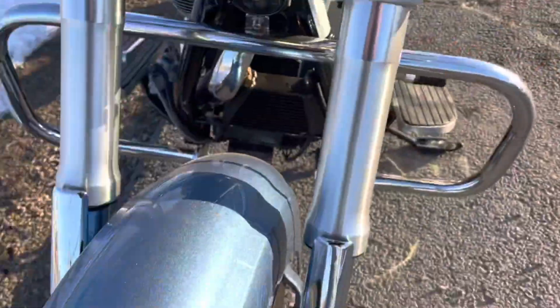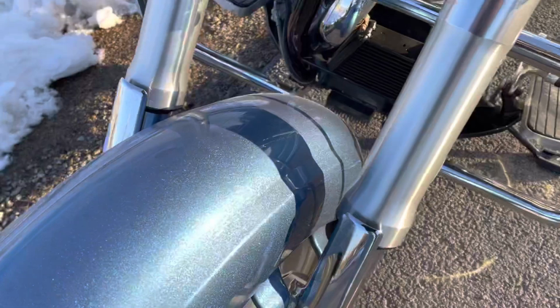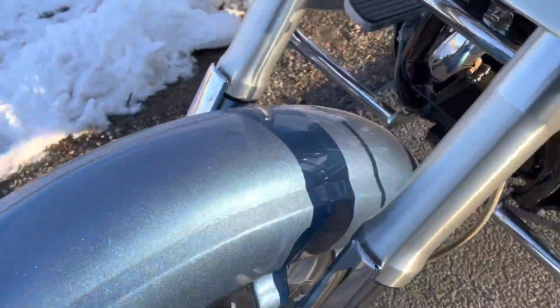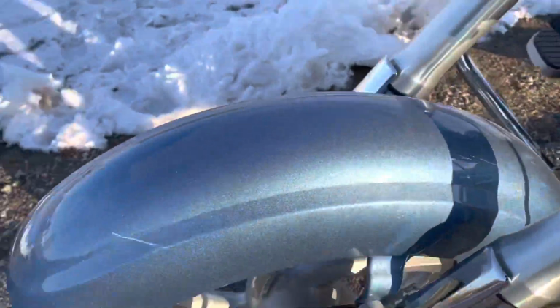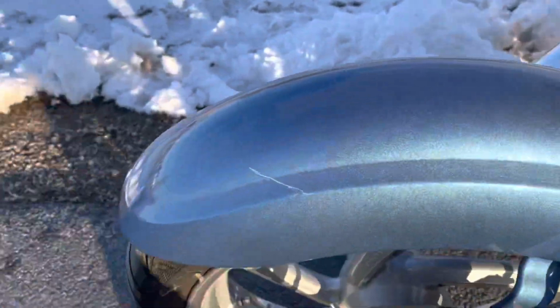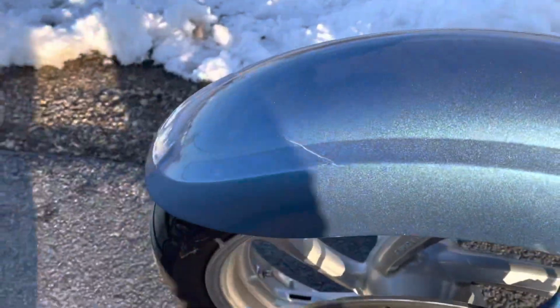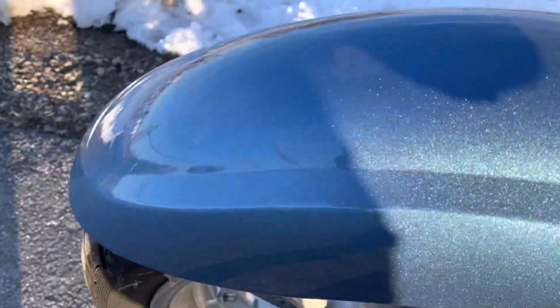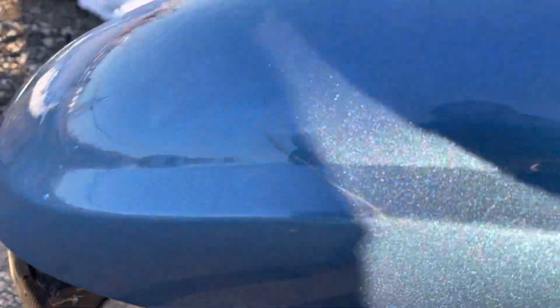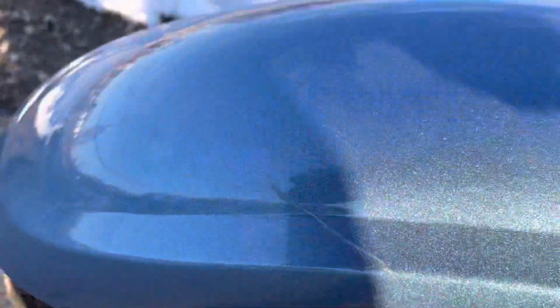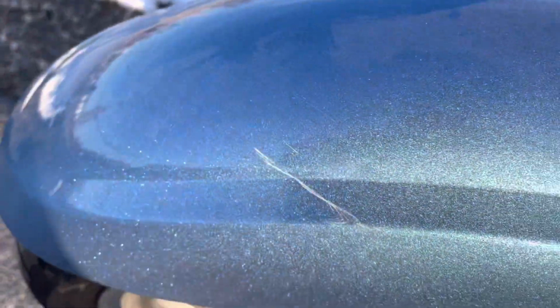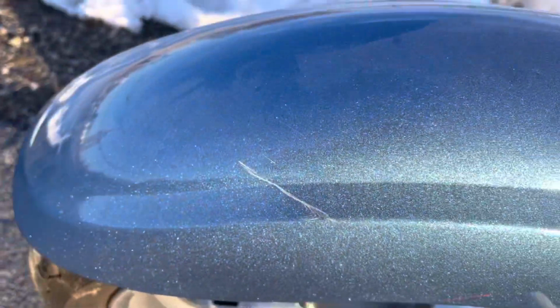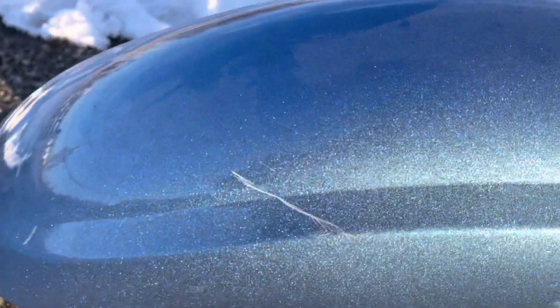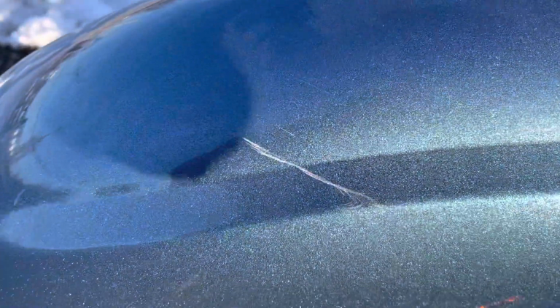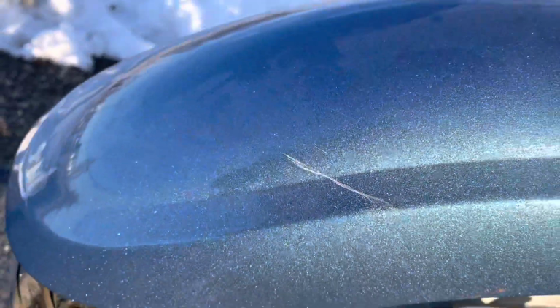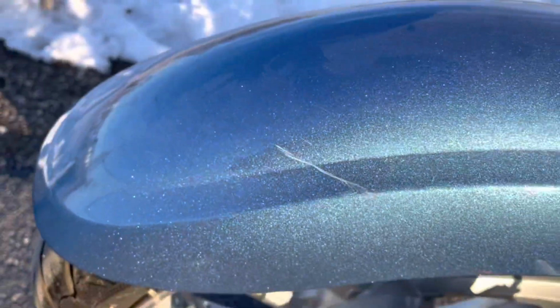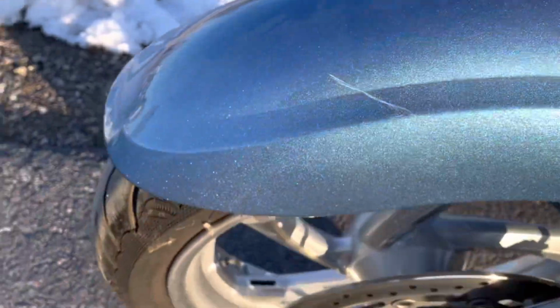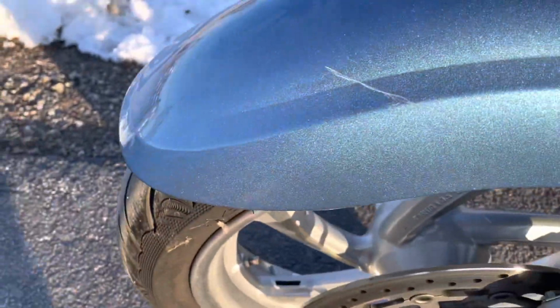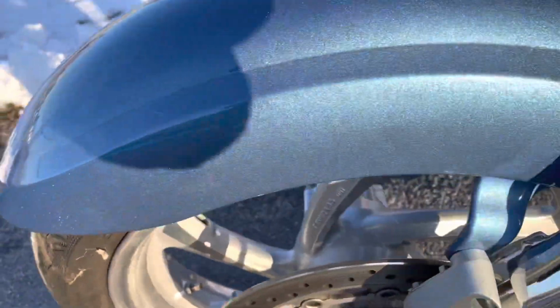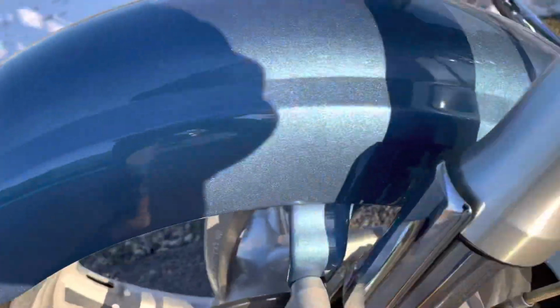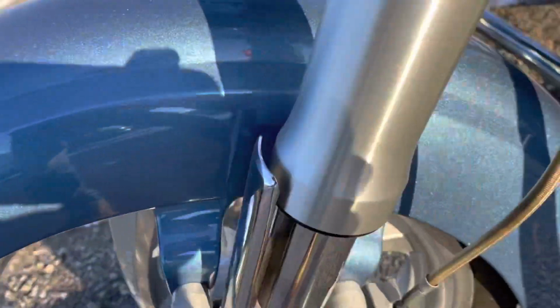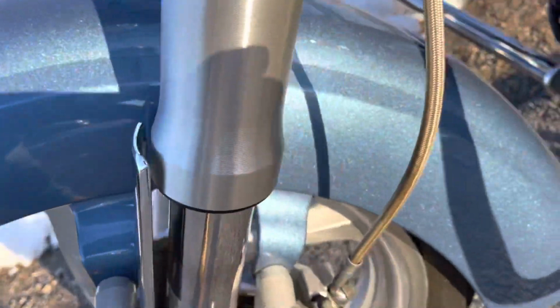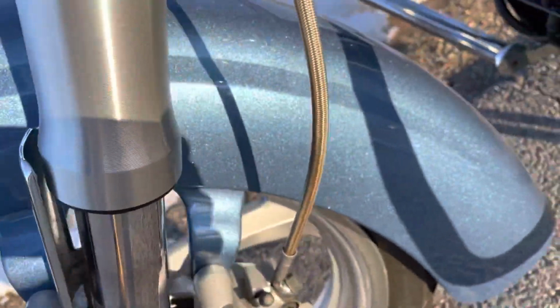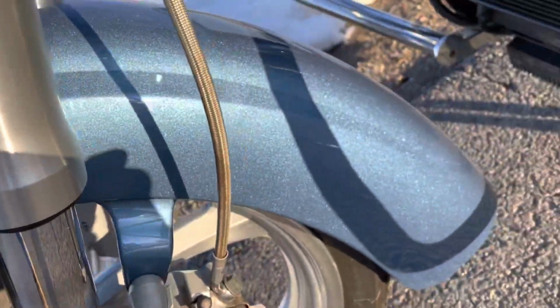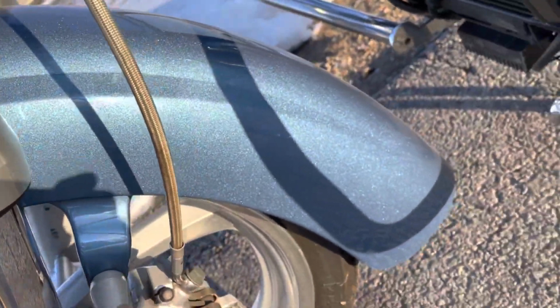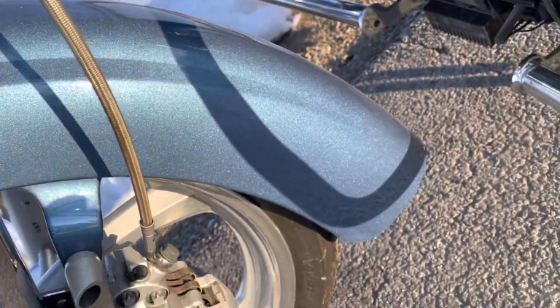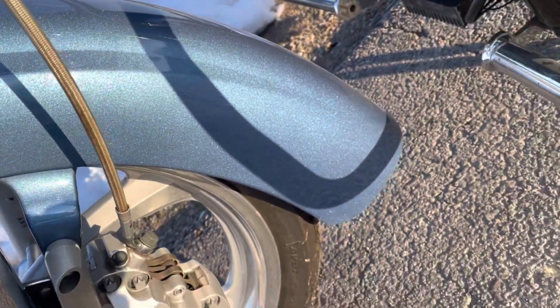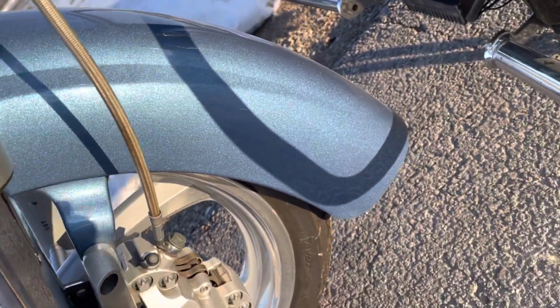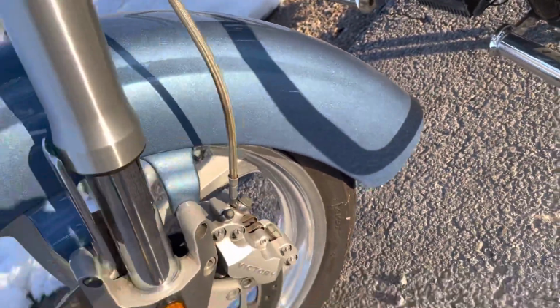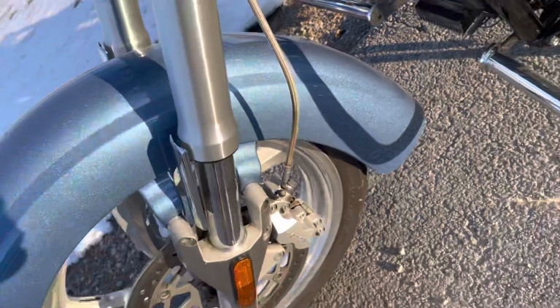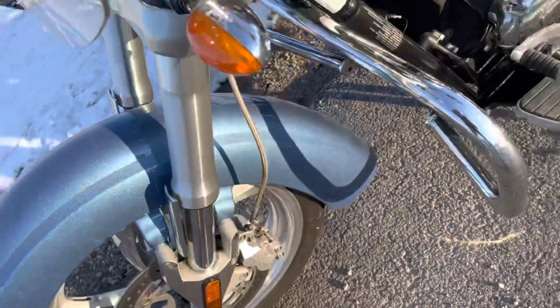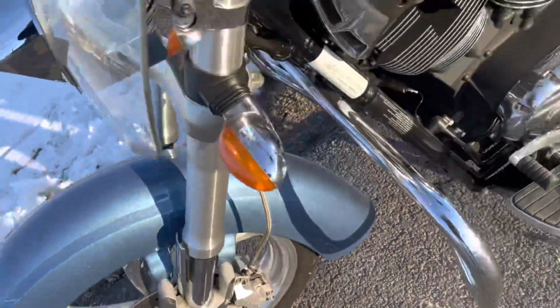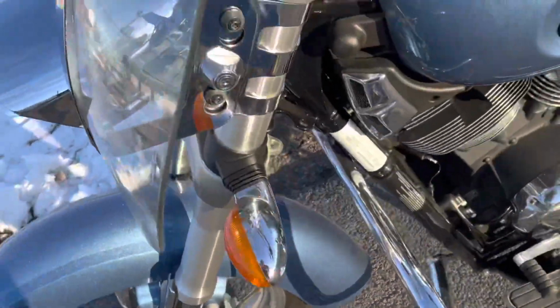Going around to the left side. Another scratch here on top — there it is. And coming down around to the side, very nice. So only a couple minor scratches.